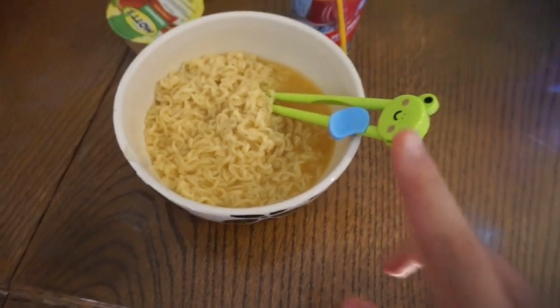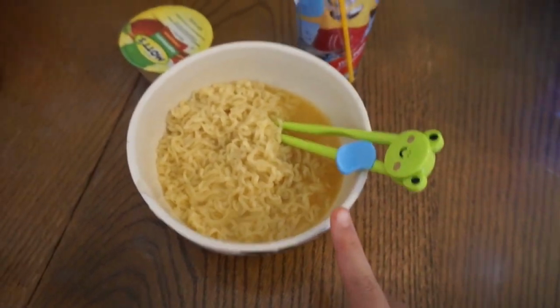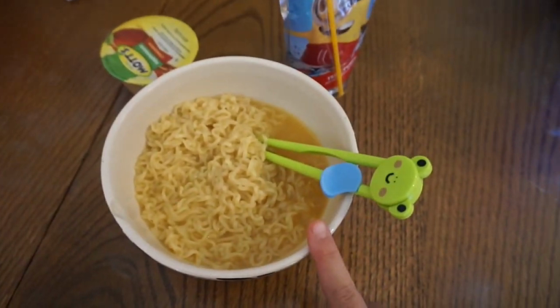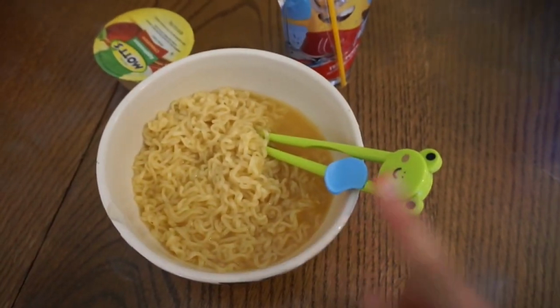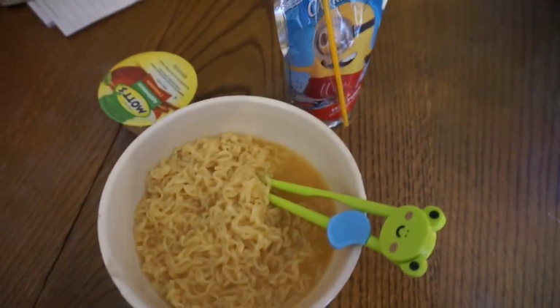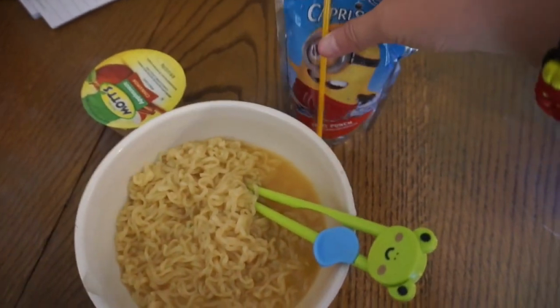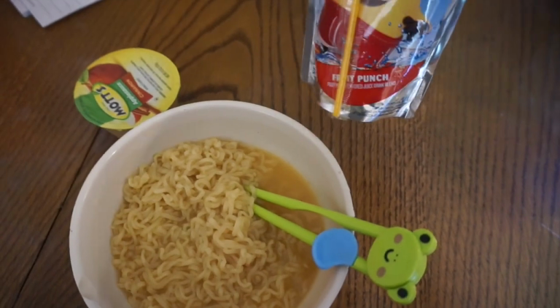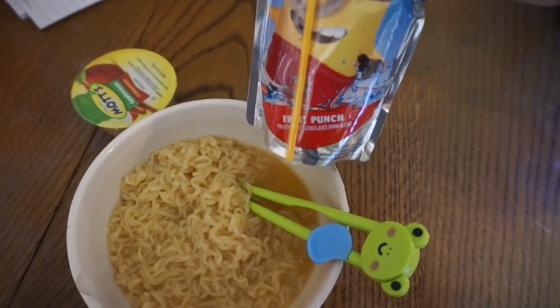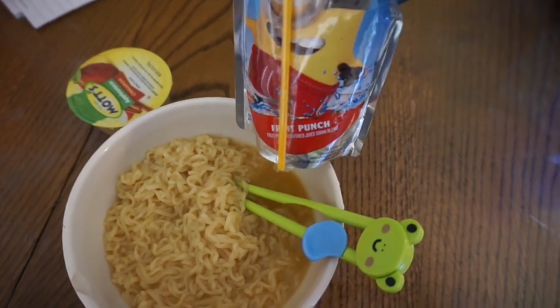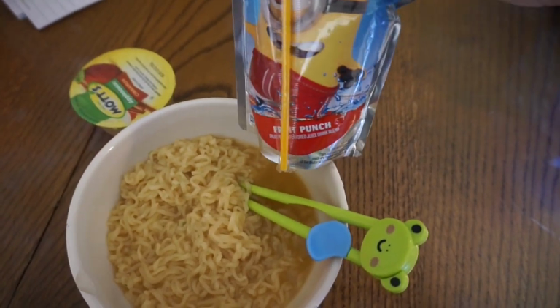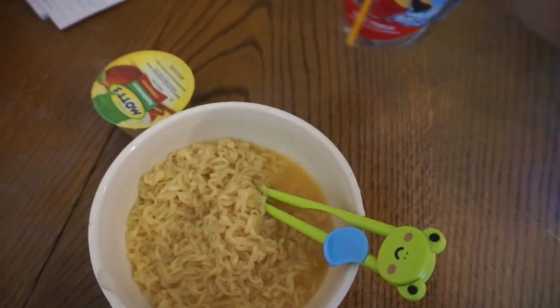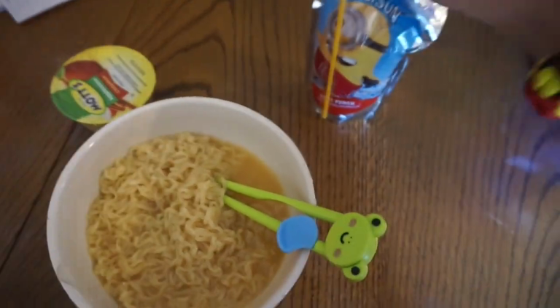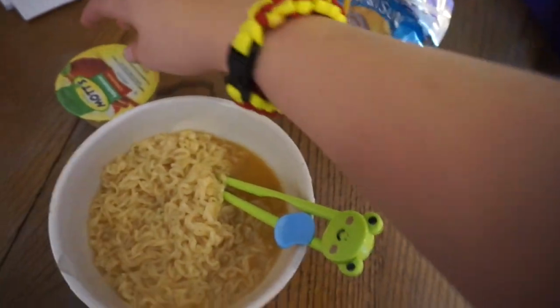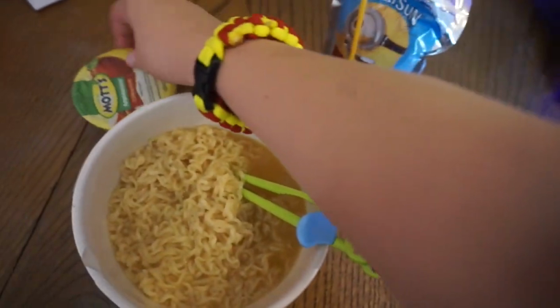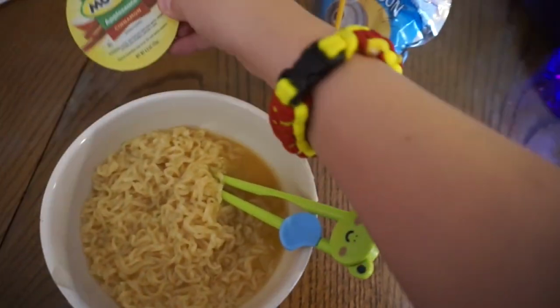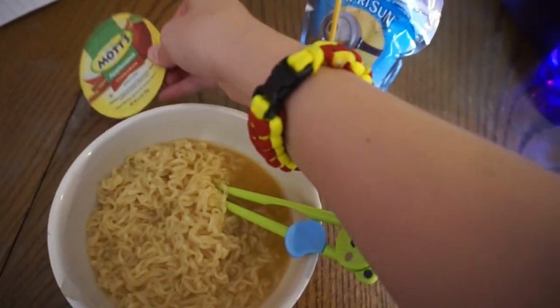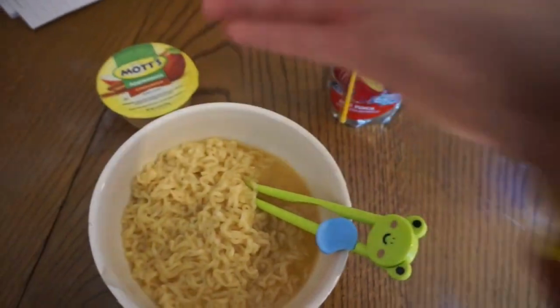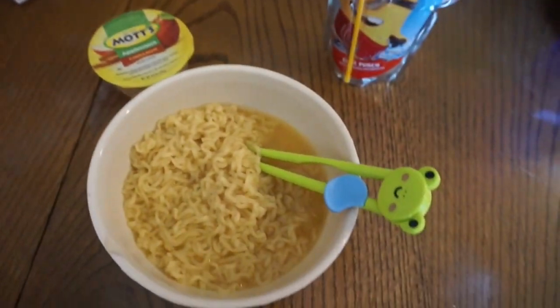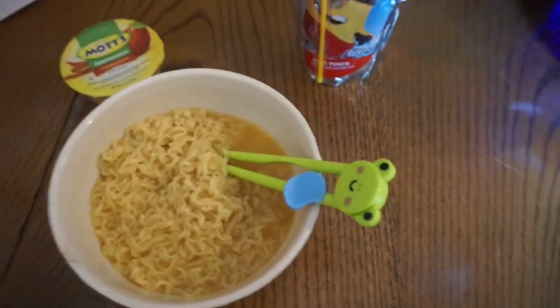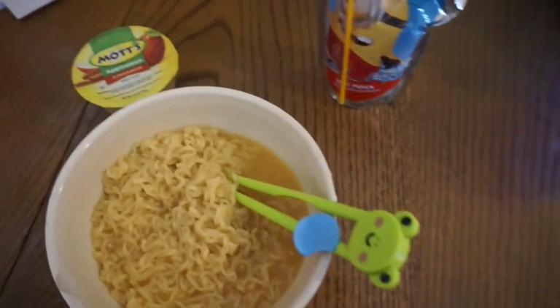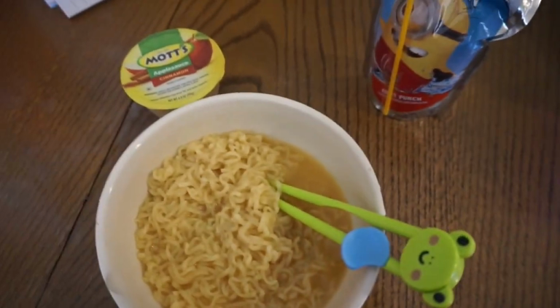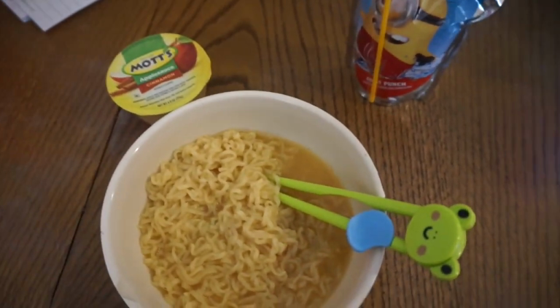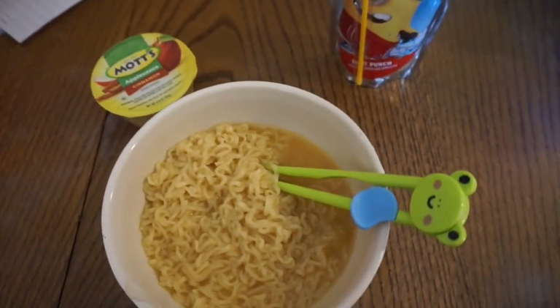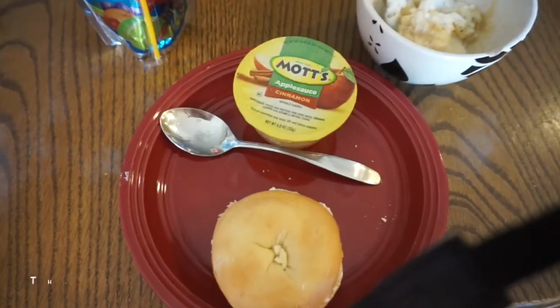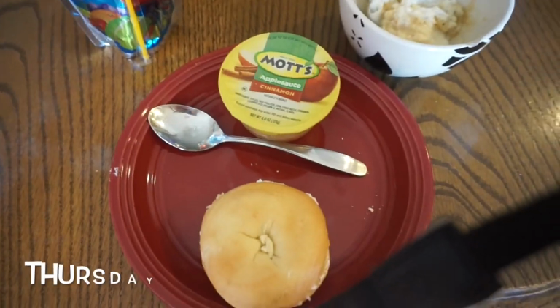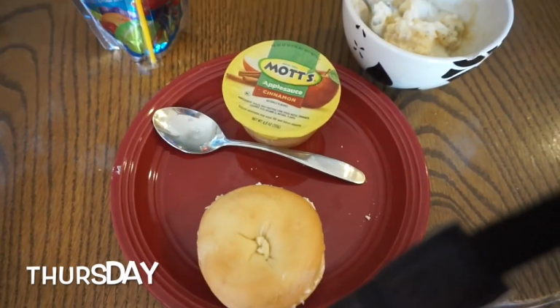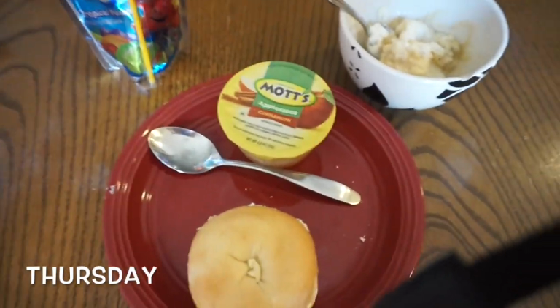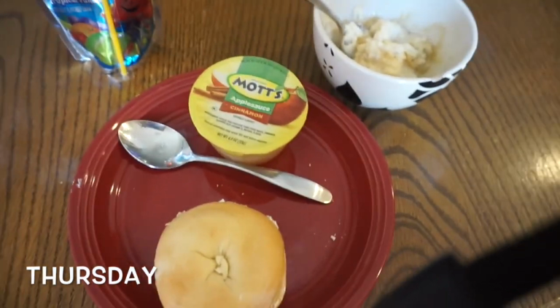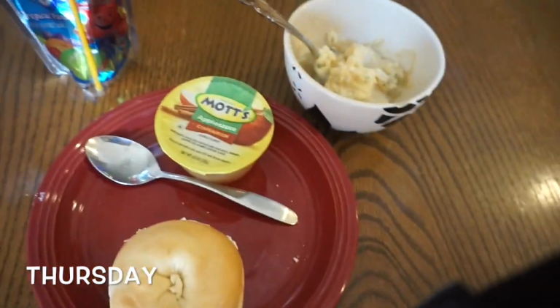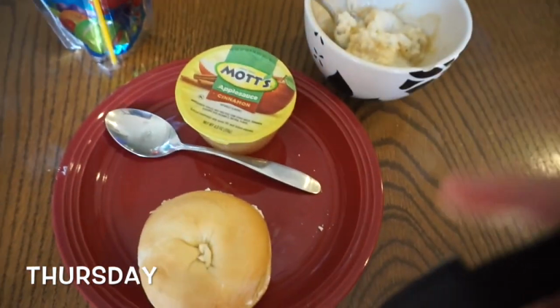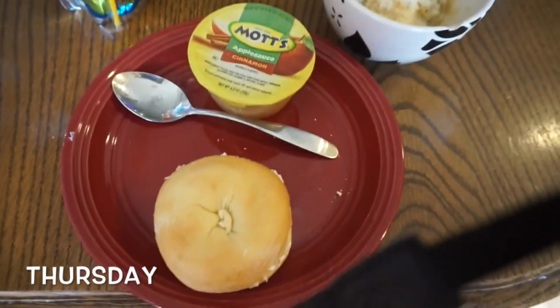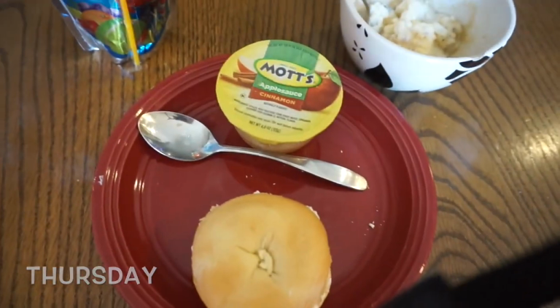Alright guys, here's Maddie's lunch — she's gonna be having ramen noodles, a juice pack which is the fruit punch flavor, and some cinnamon Mott's applesauce. Let's go see what we're gonna have for Thursday.